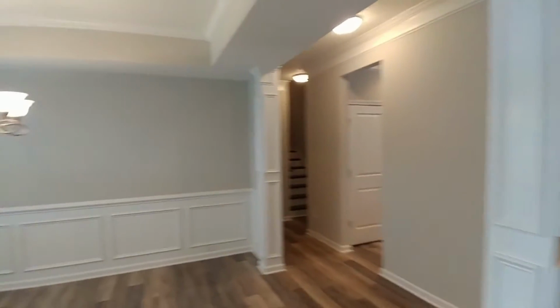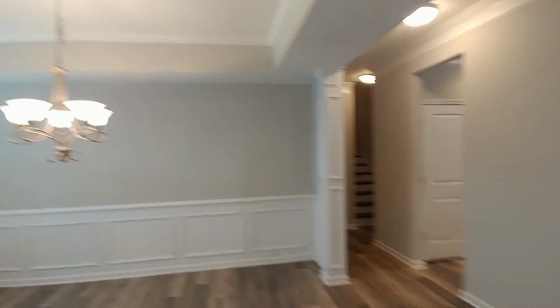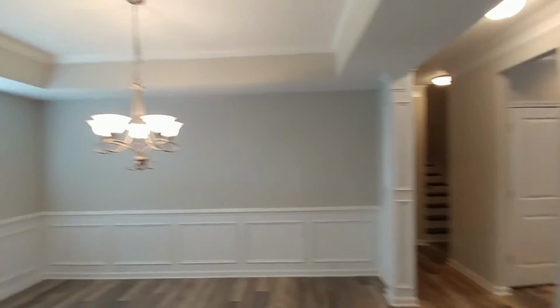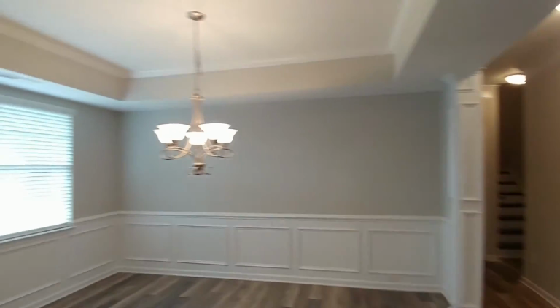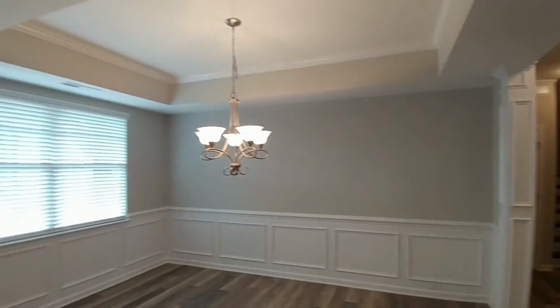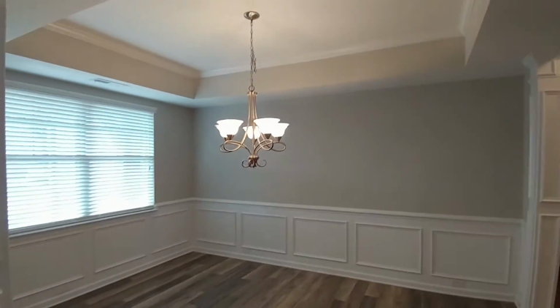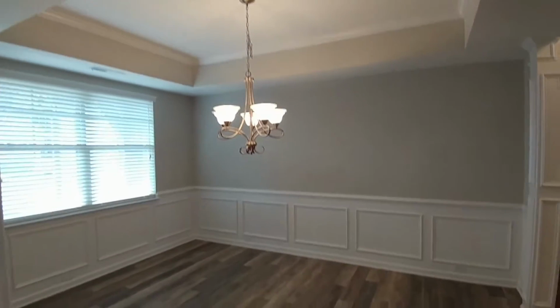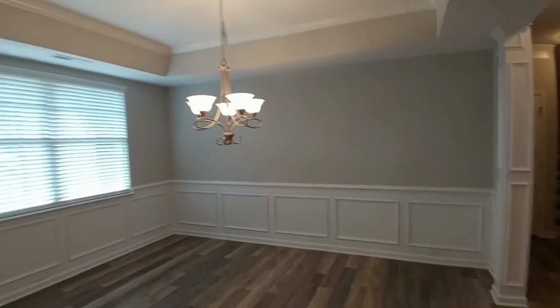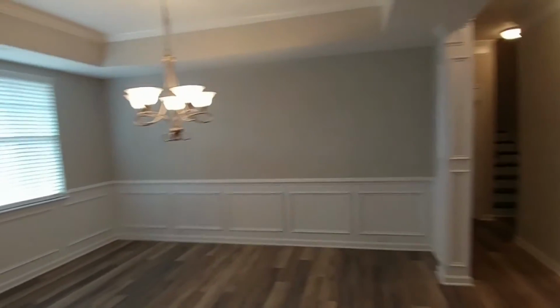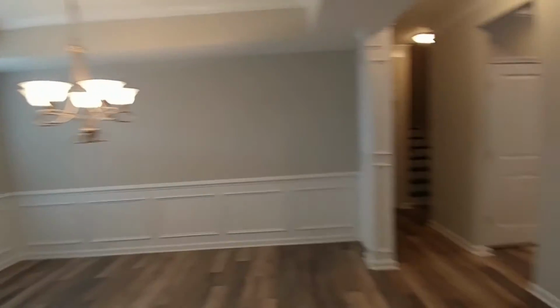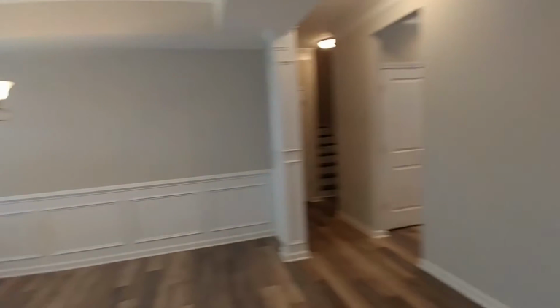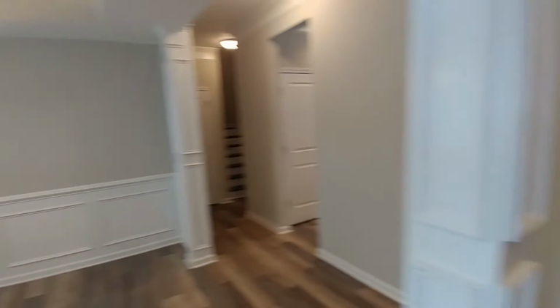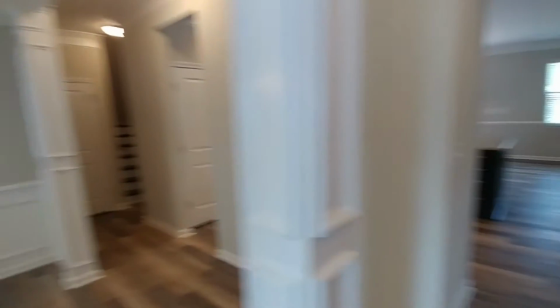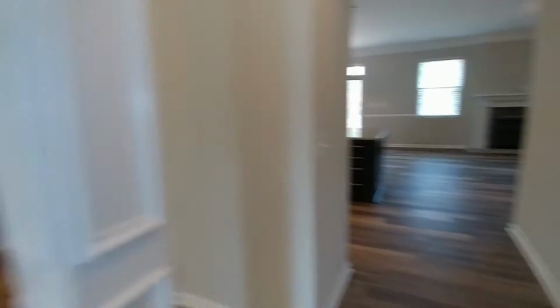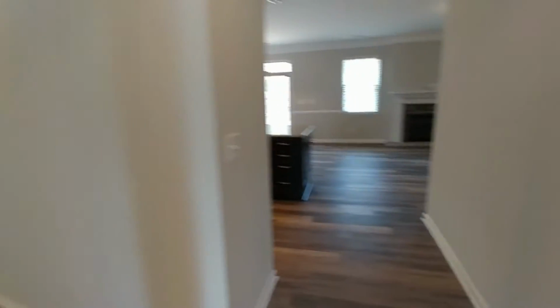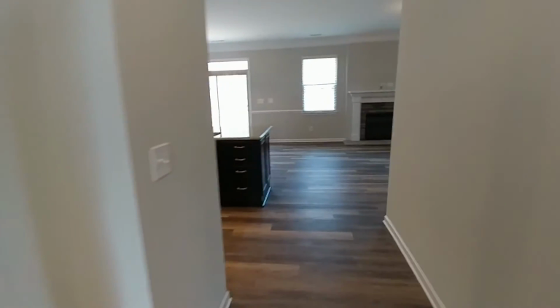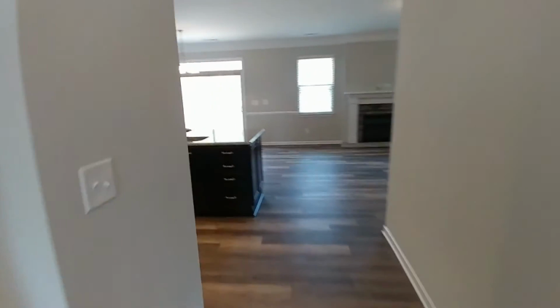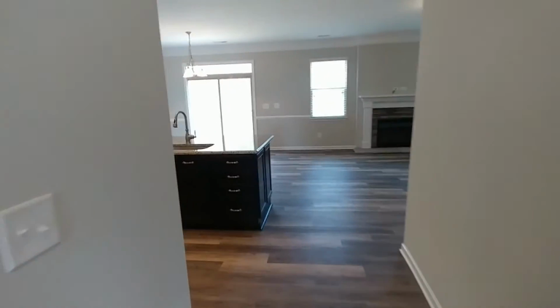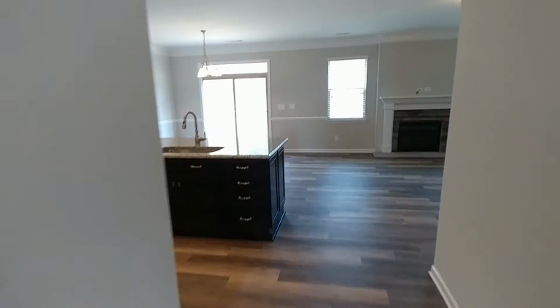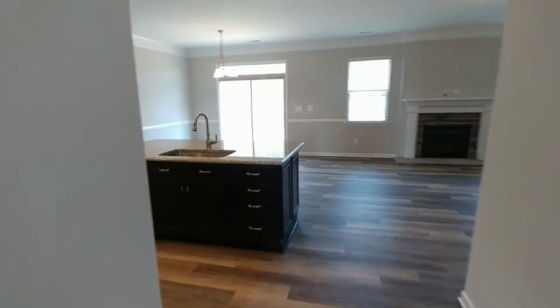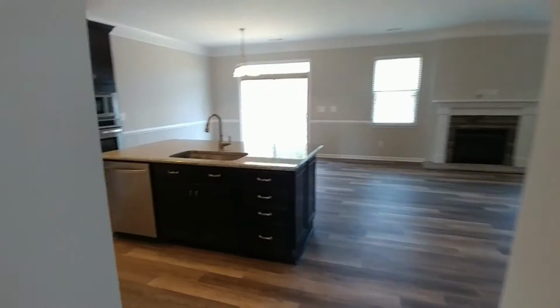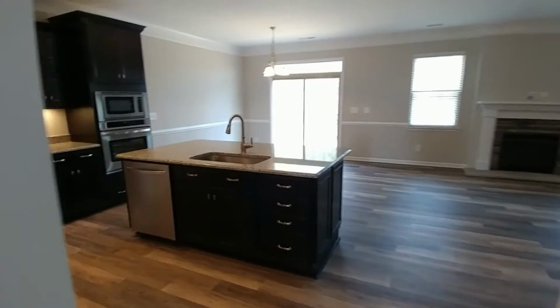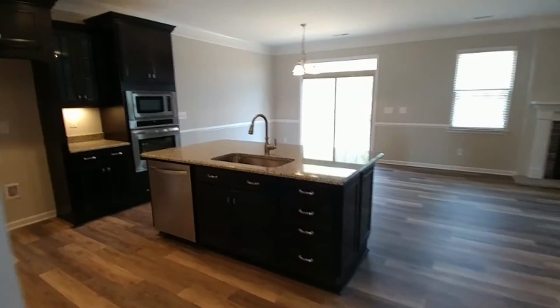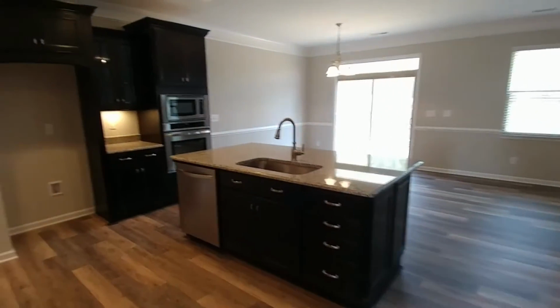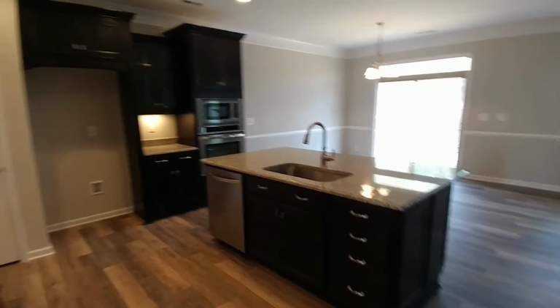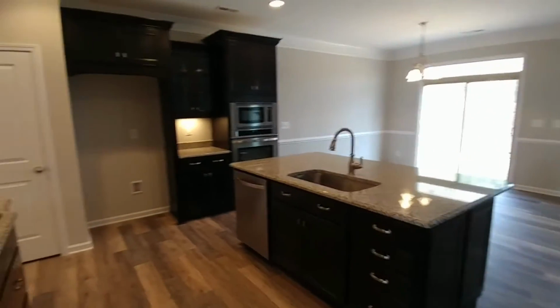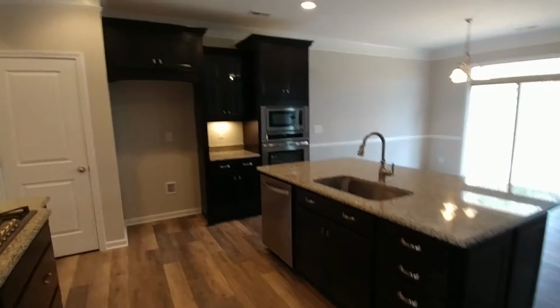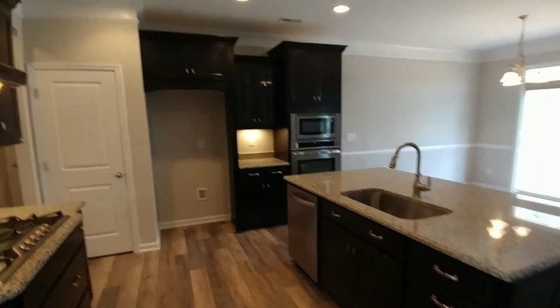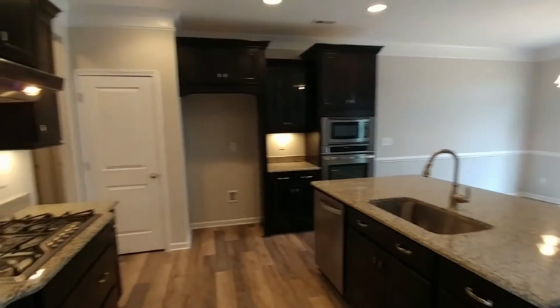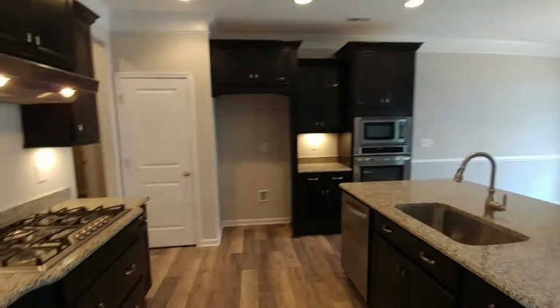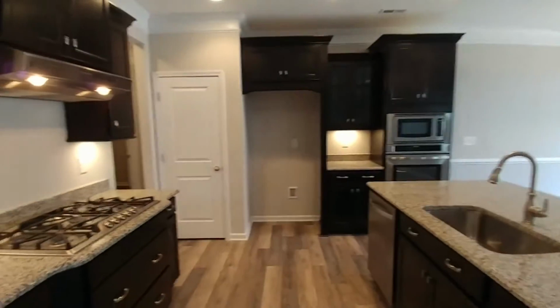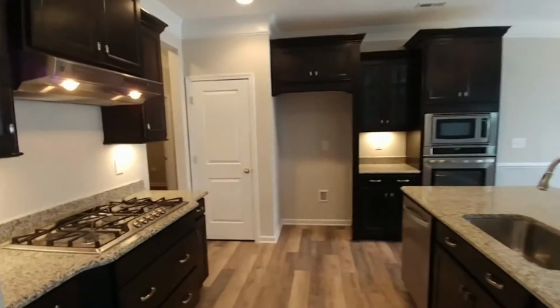When you first come in you've got a beautiful dining room with a tray ceiling and trim package. They've chosen our island style kitchen. There are two different kitchens, so watch out for that if you're looking at the floor plan online.